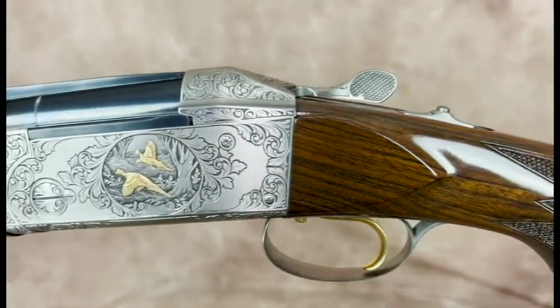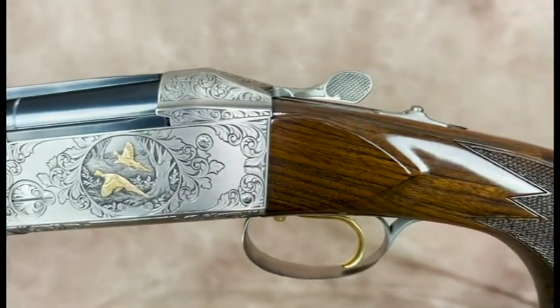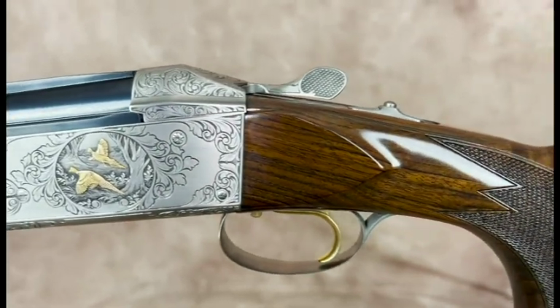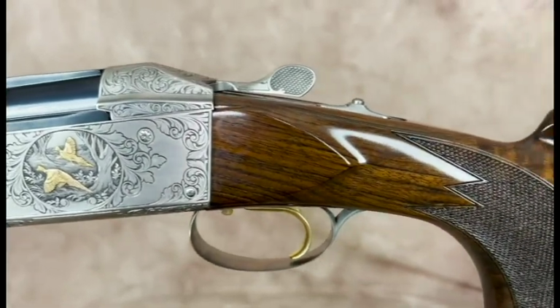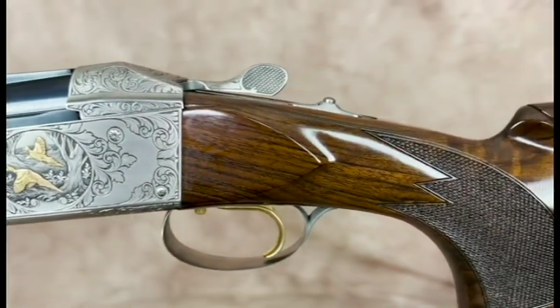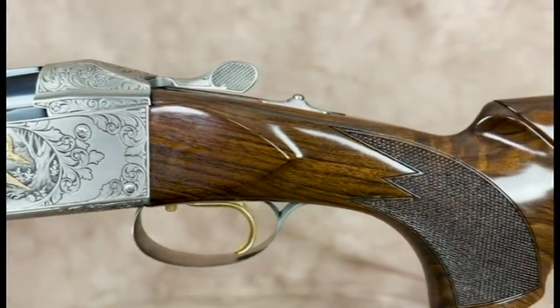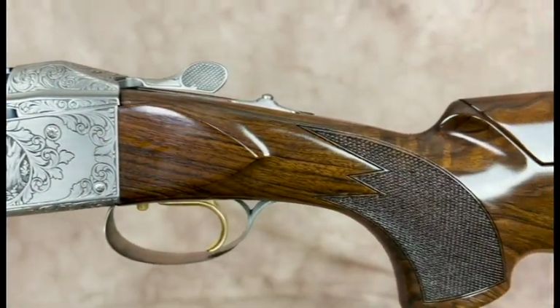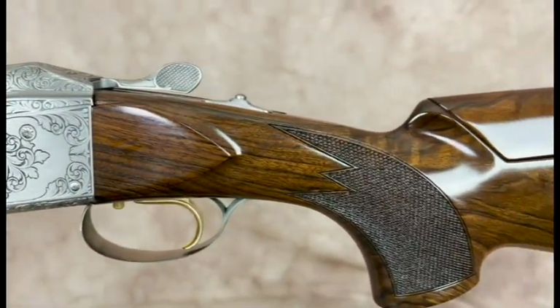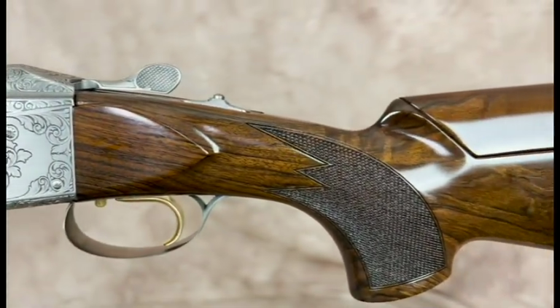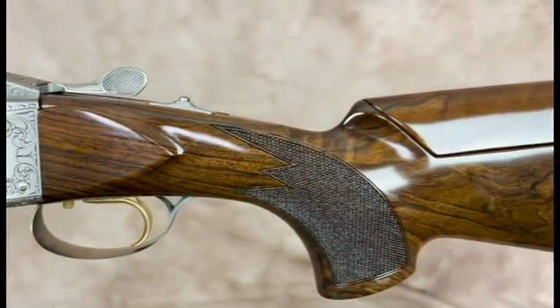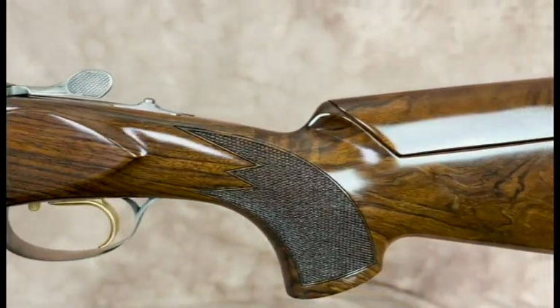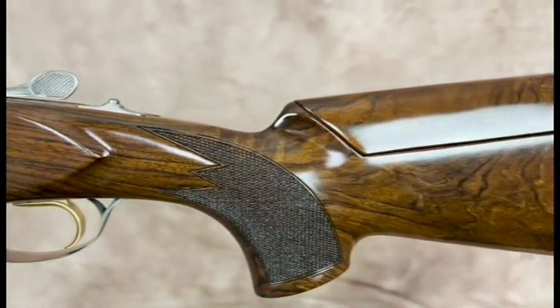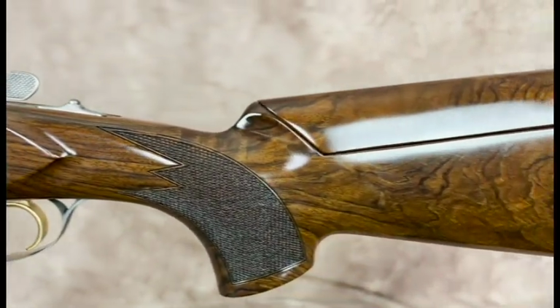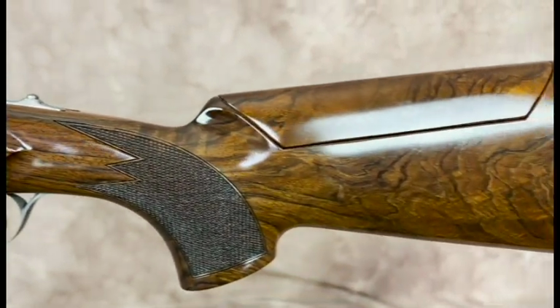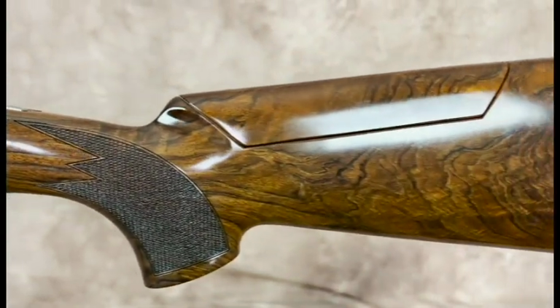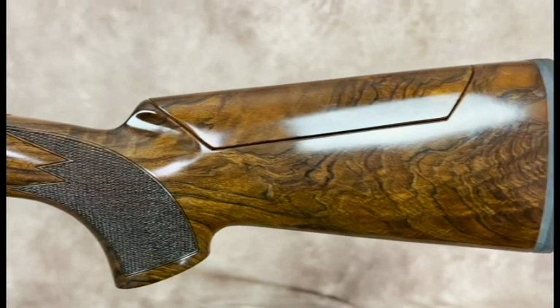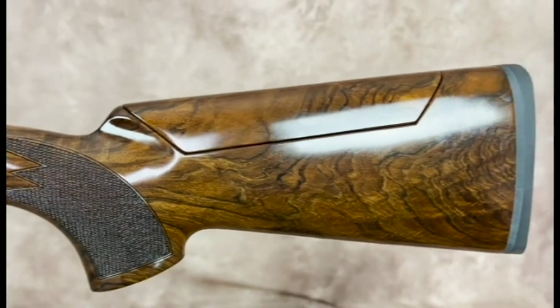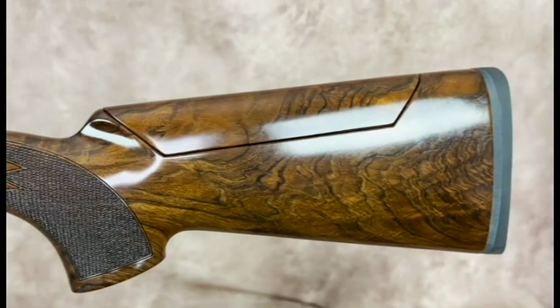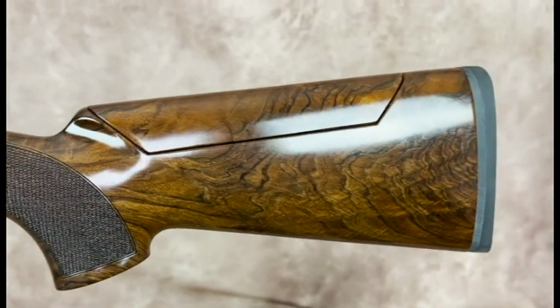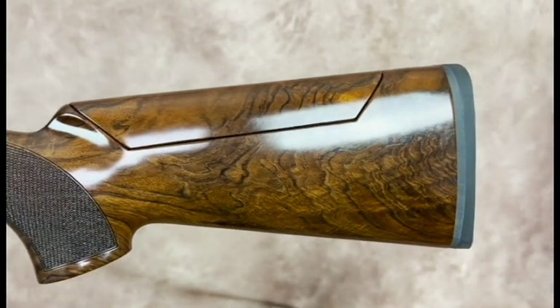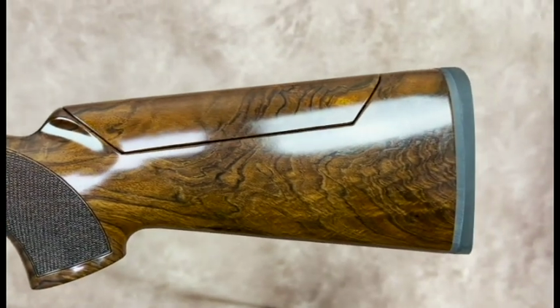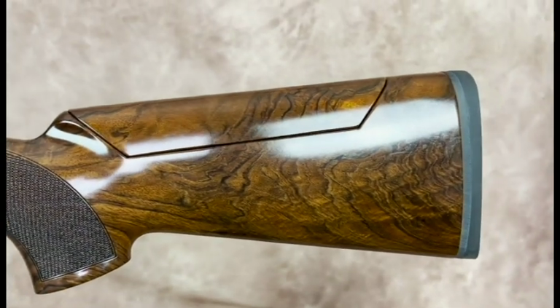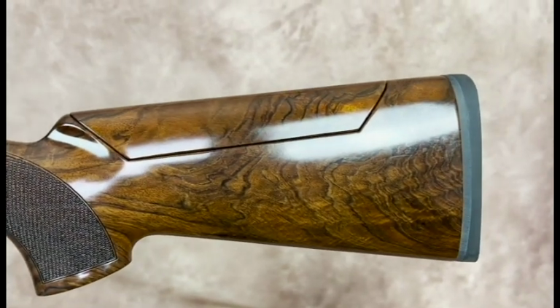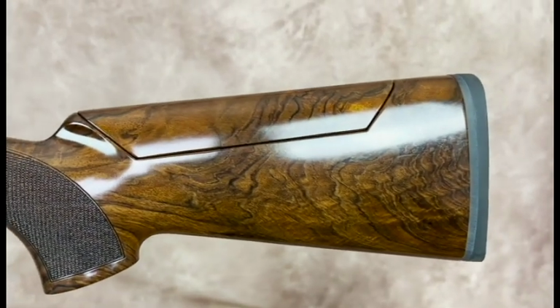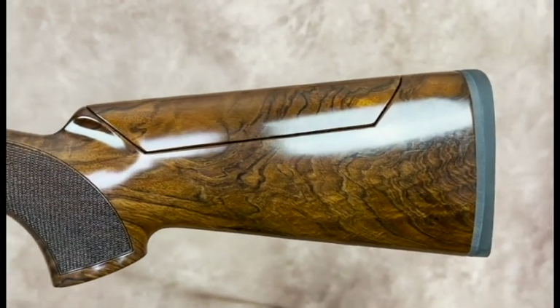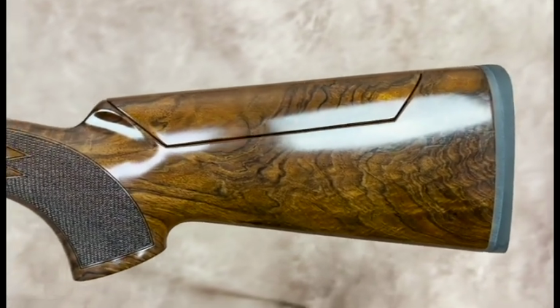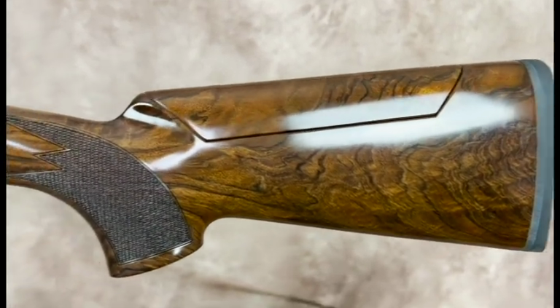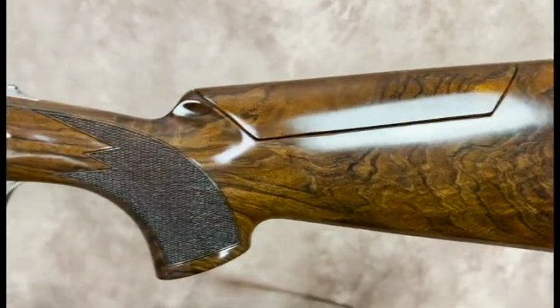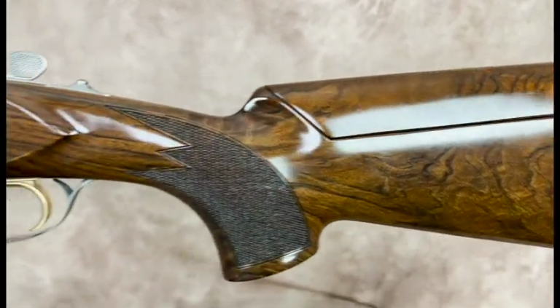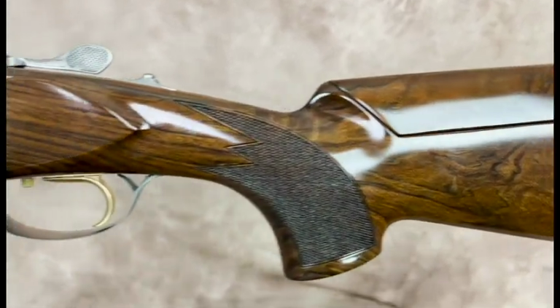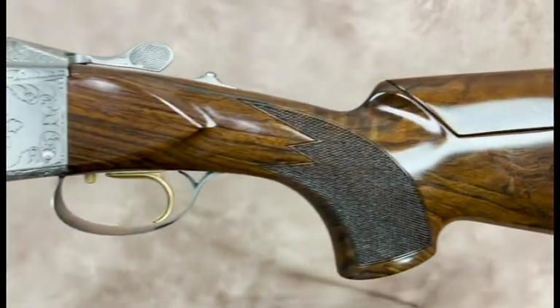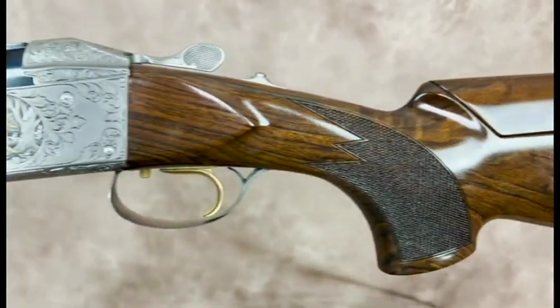The gun weighs in at 8 pounds 8 ounces. Beautiful piece of grade 5 wood. Balance is perfect up the hinge pin.